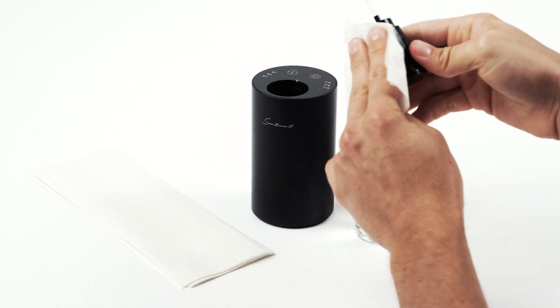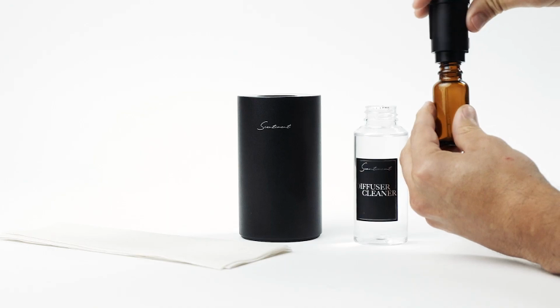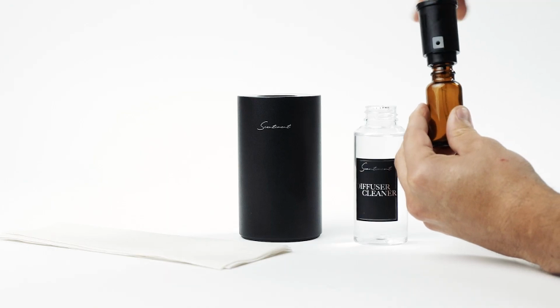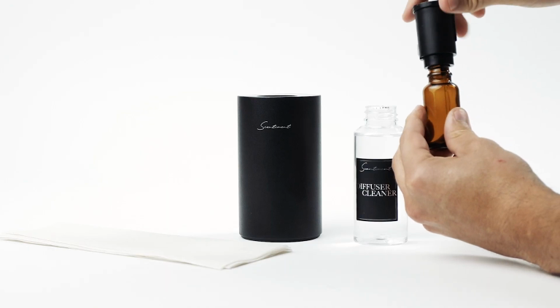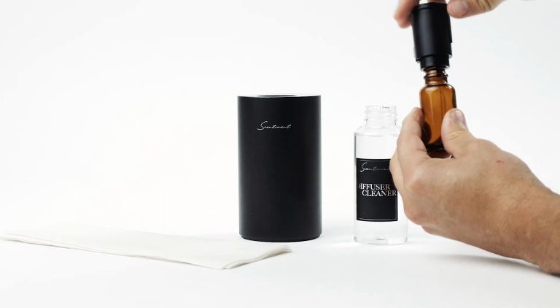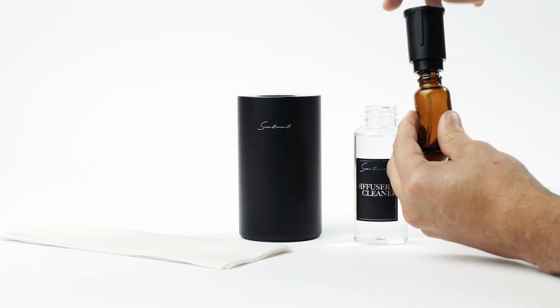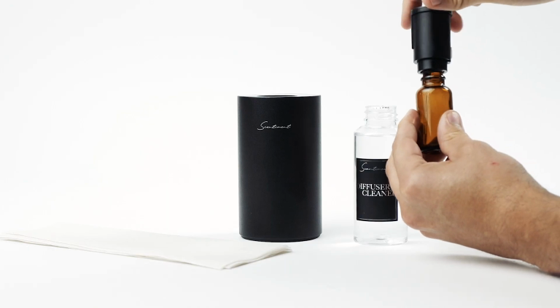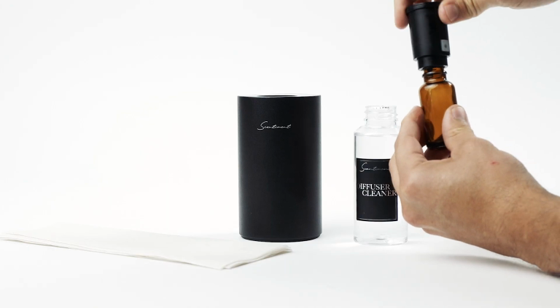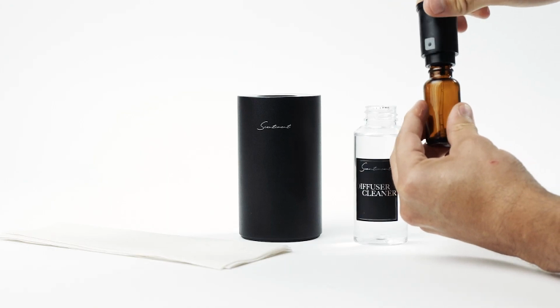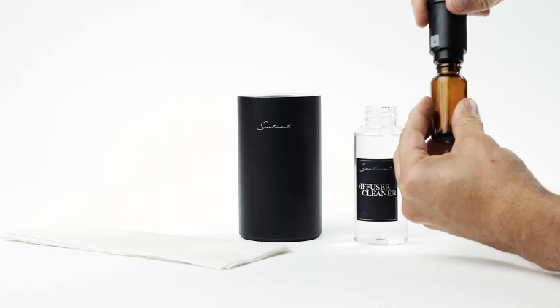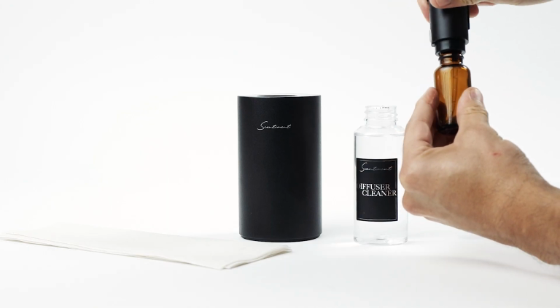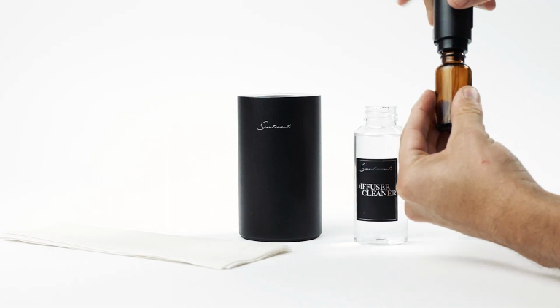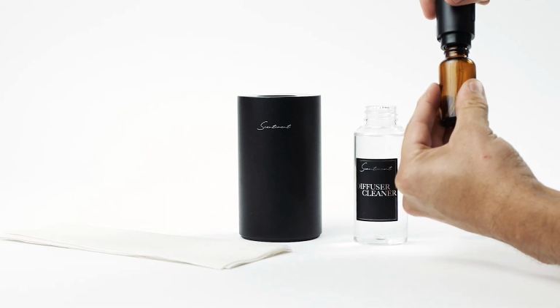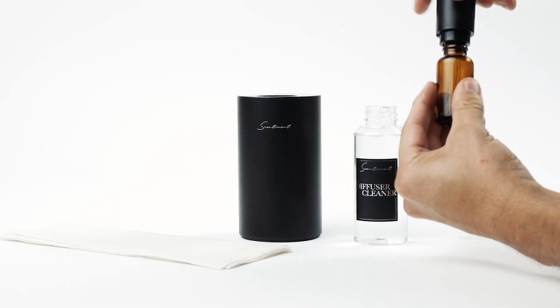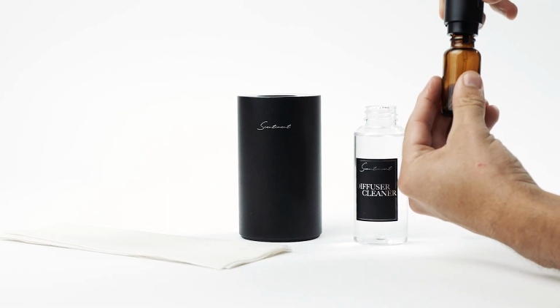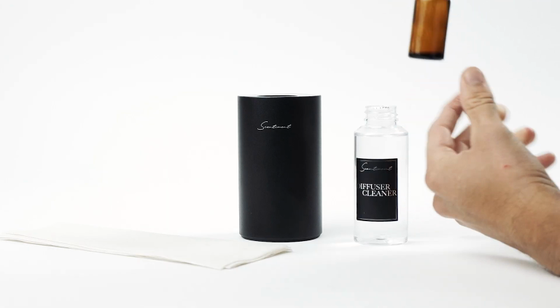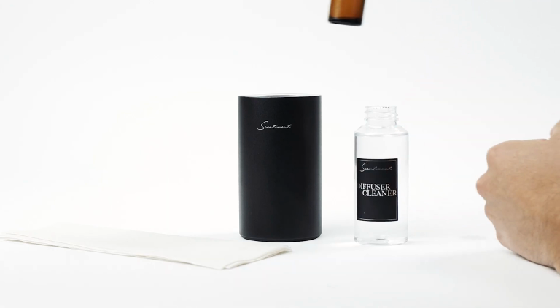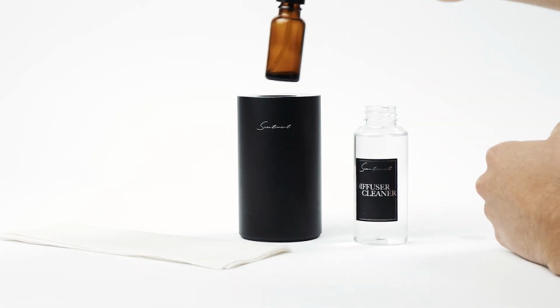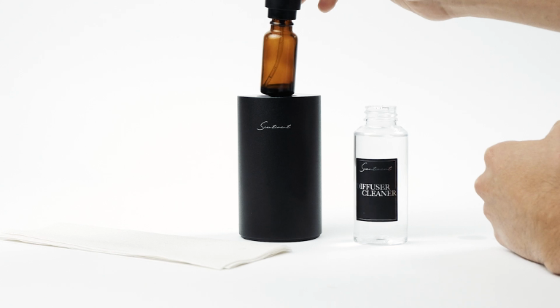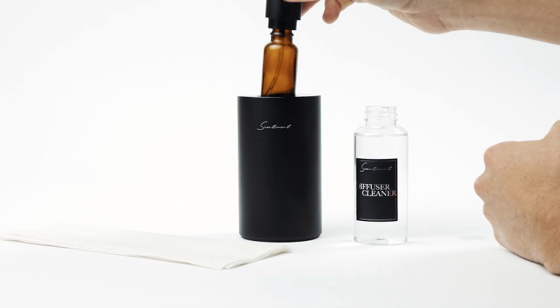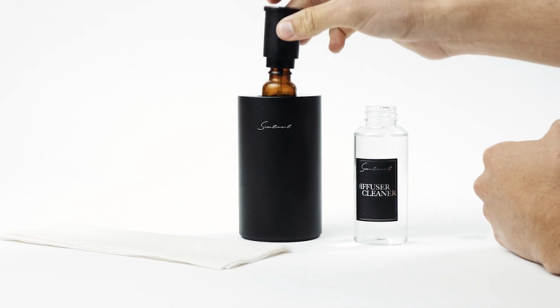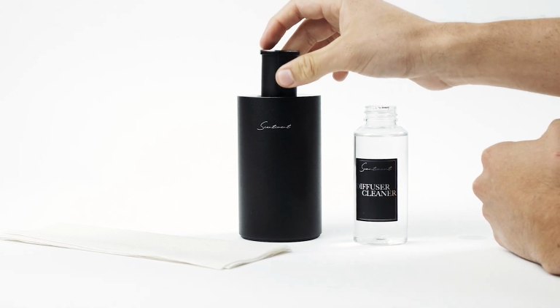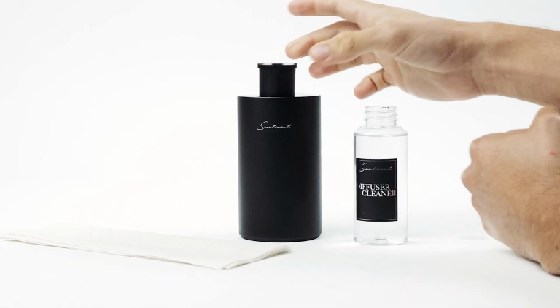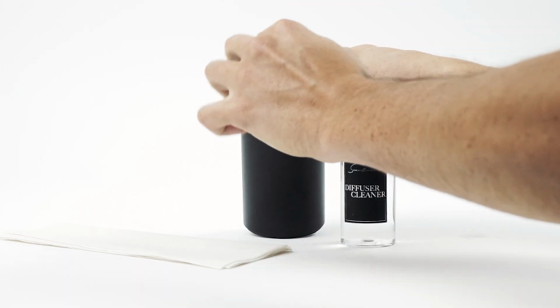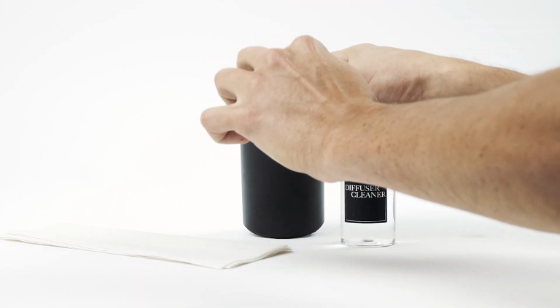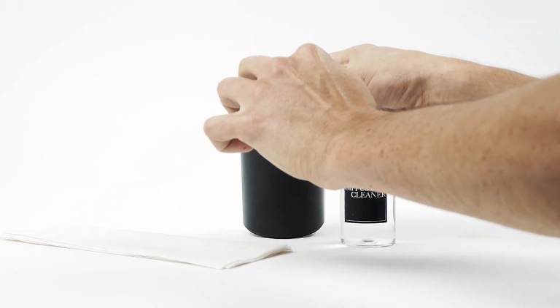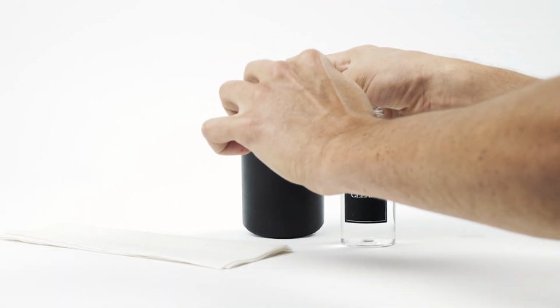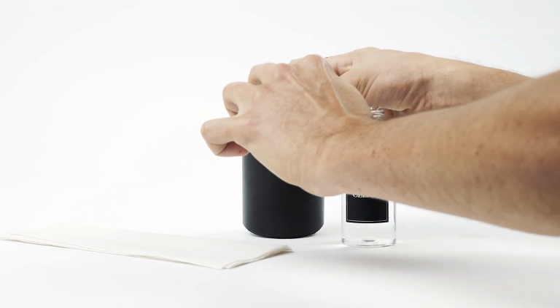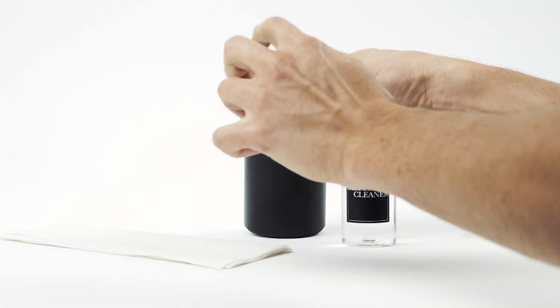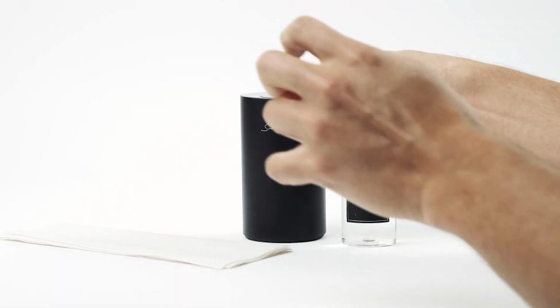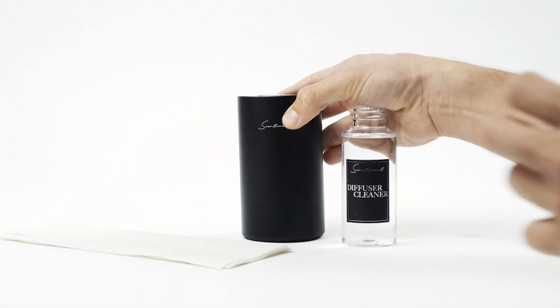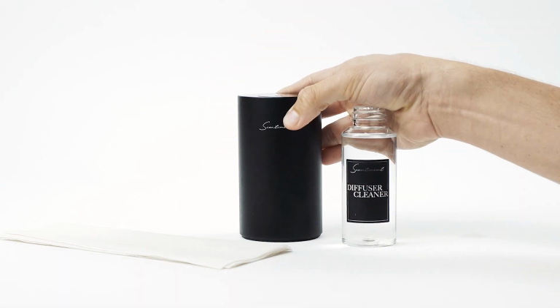Re-screw the bottle onto the nozzle, making sure the triangles are aligned. Then gently re-insert the nozzle back into the diffuser until it clicks.